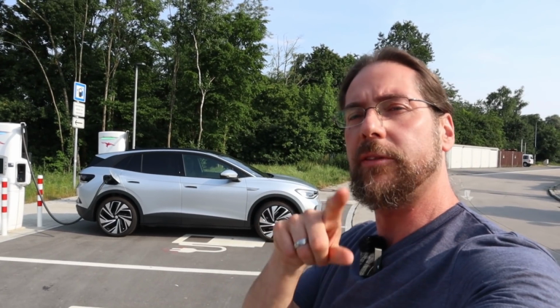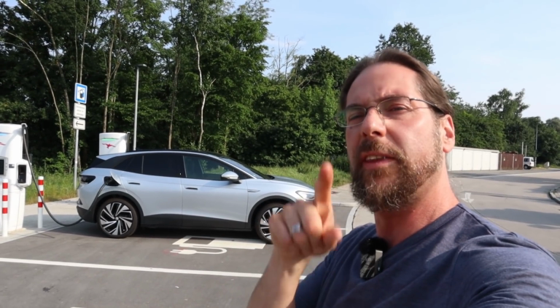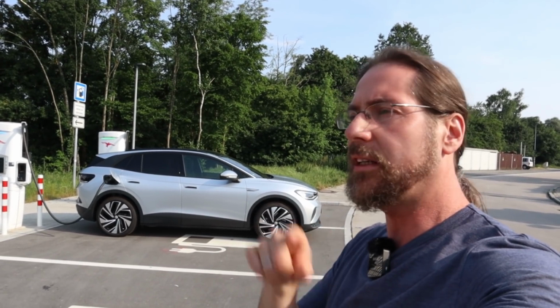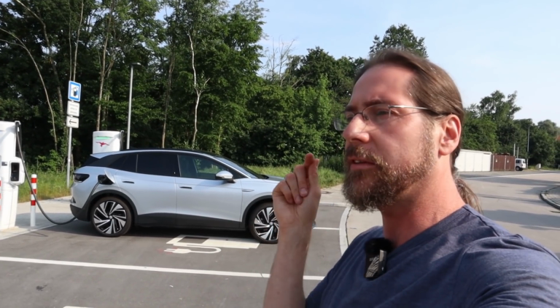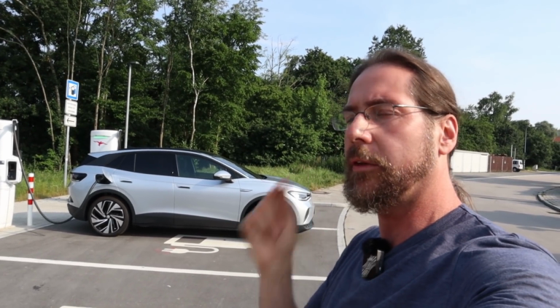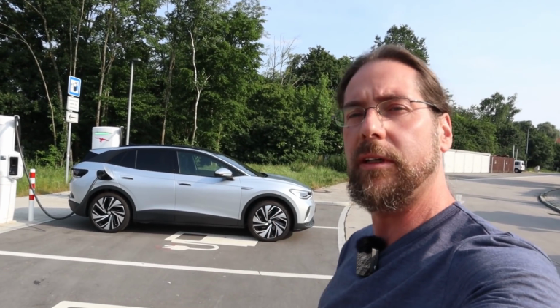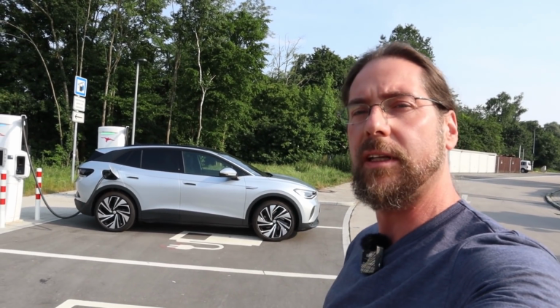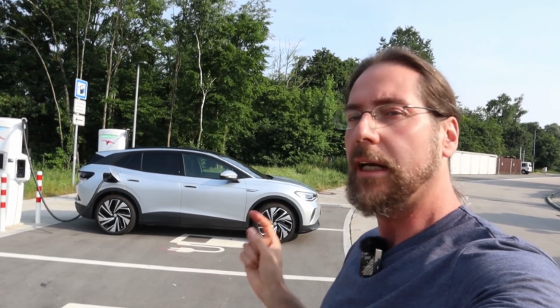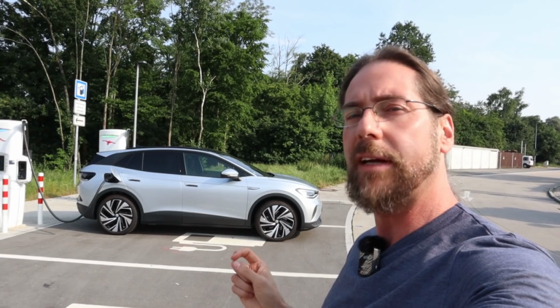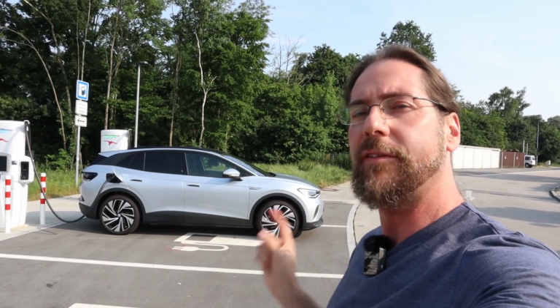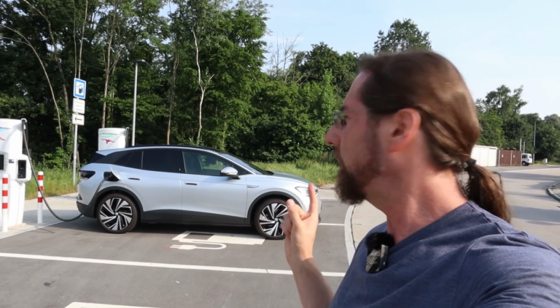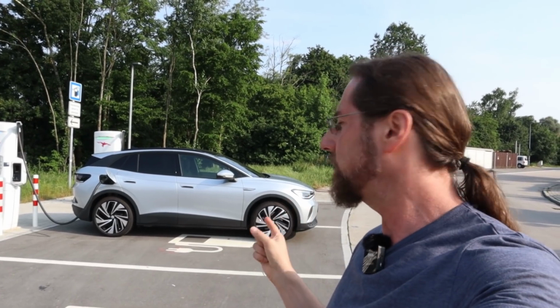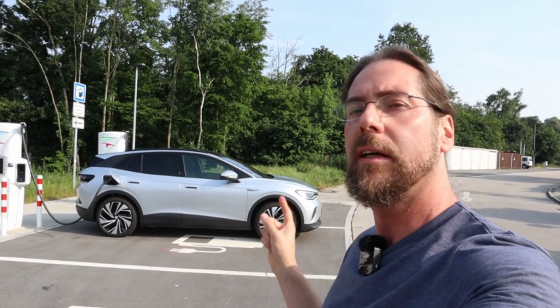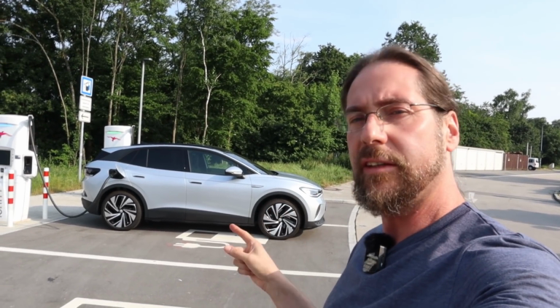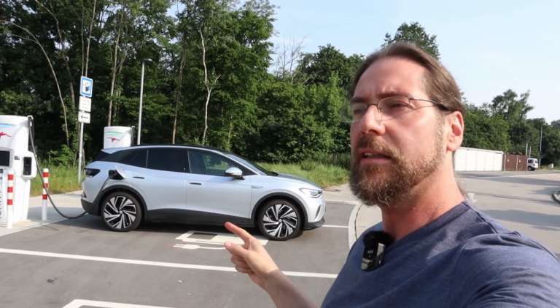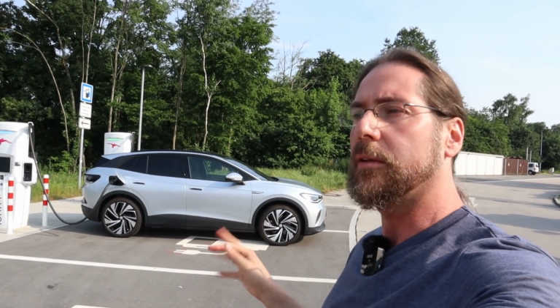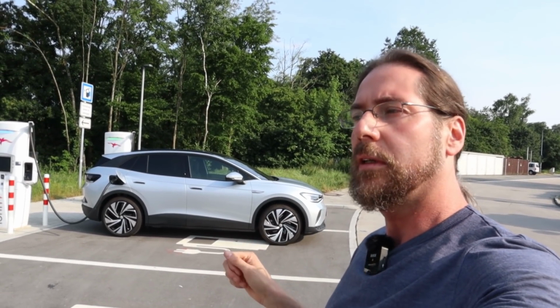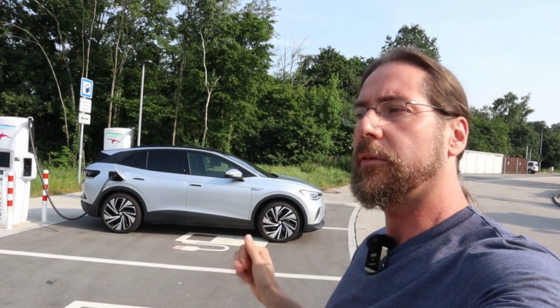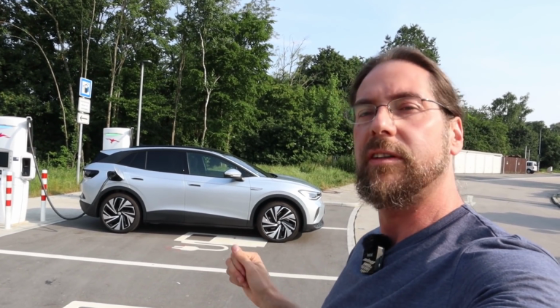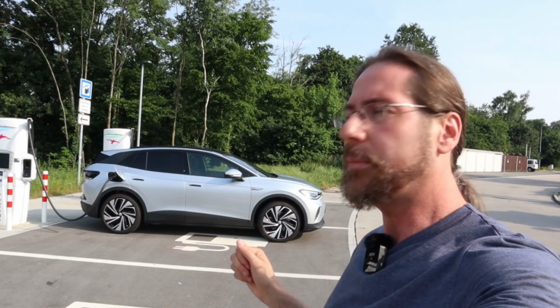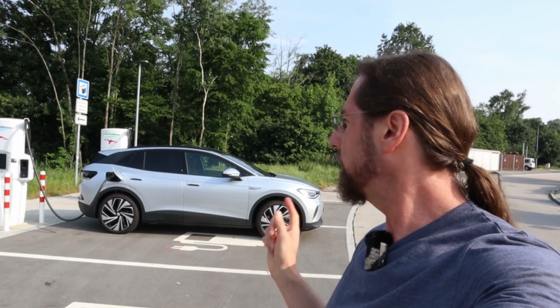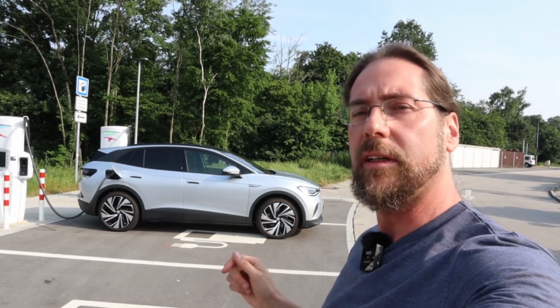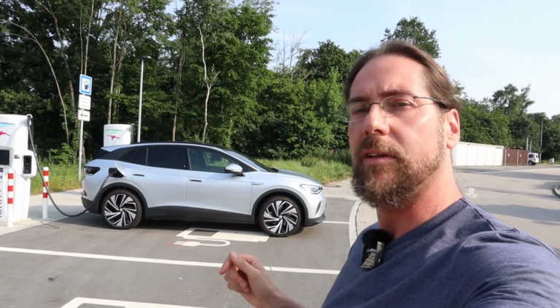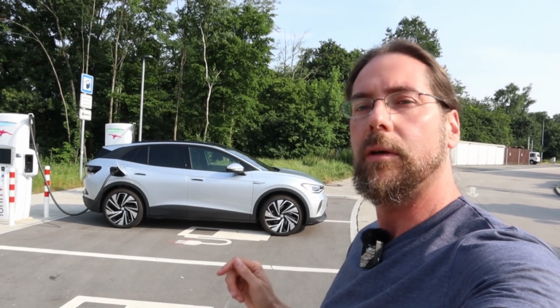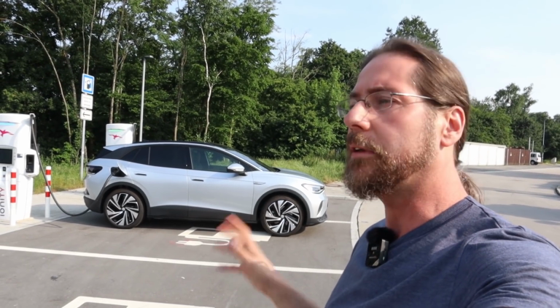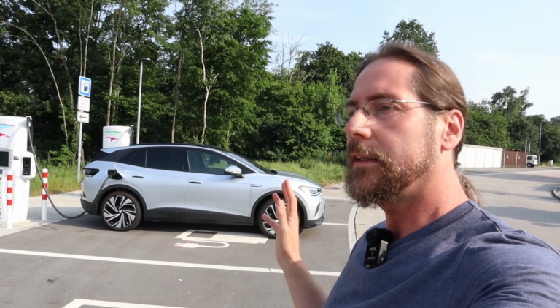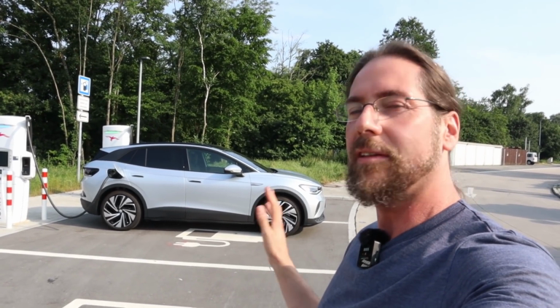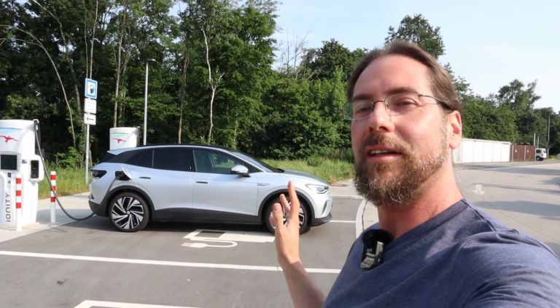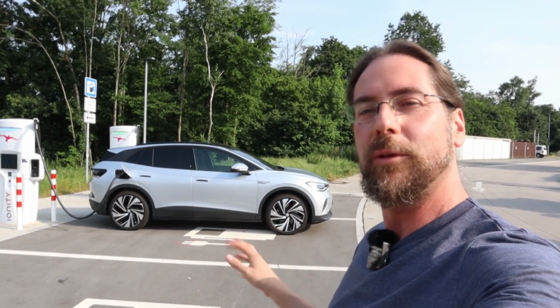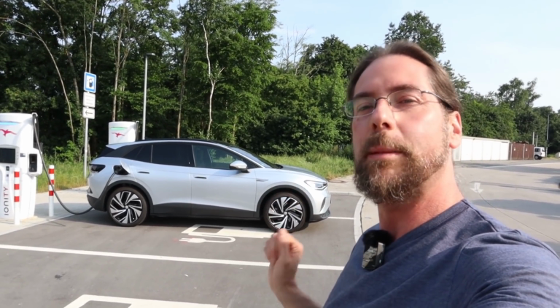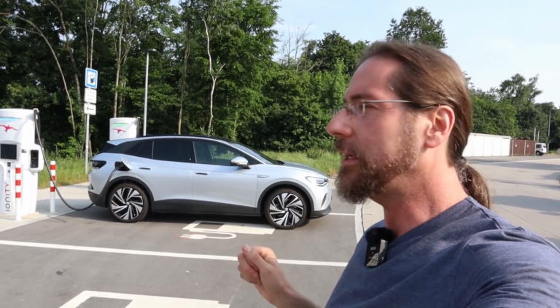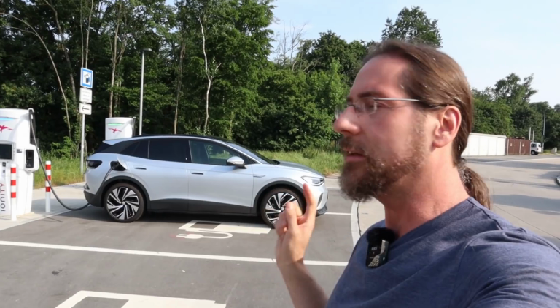I will drive with AC on. It's 32 degrees today — I'm not driving five hours in this car in the sun. Well, only three hours in the sun, but still at 30 degrees. This is the test for summer driving with AC on.